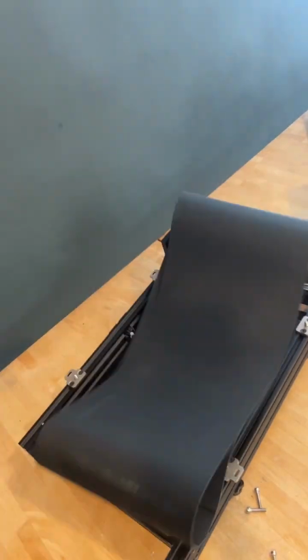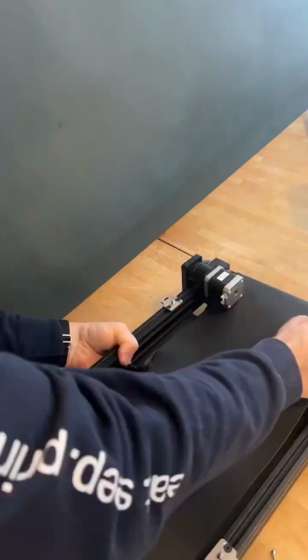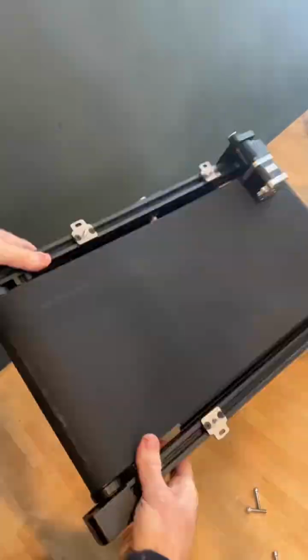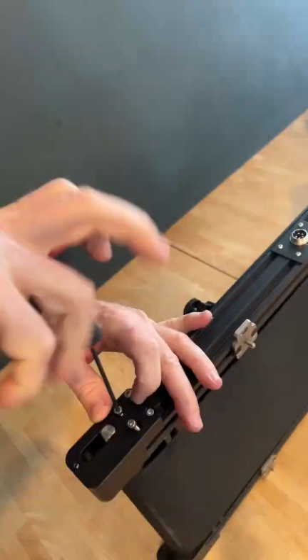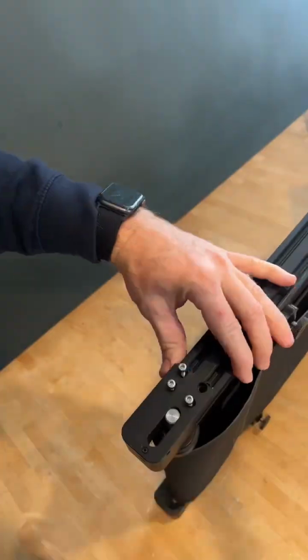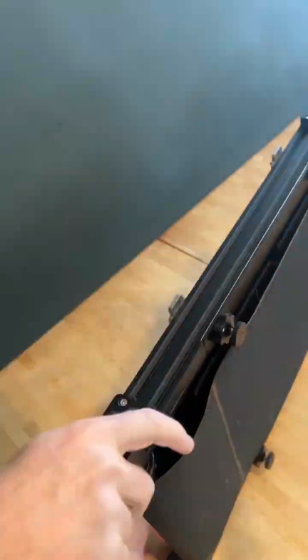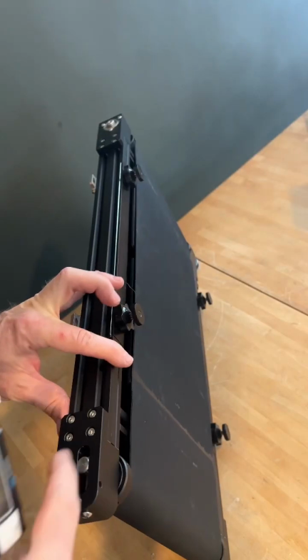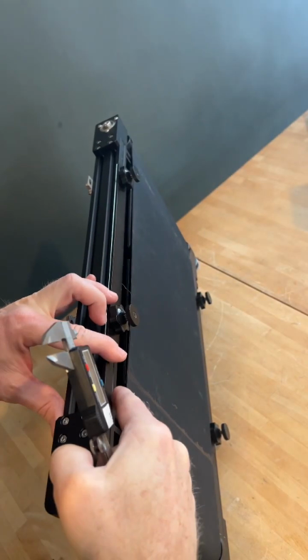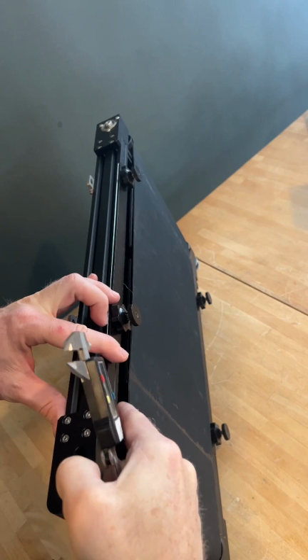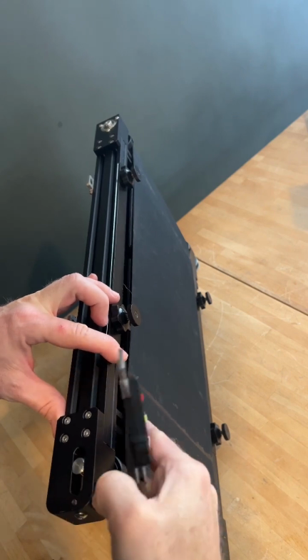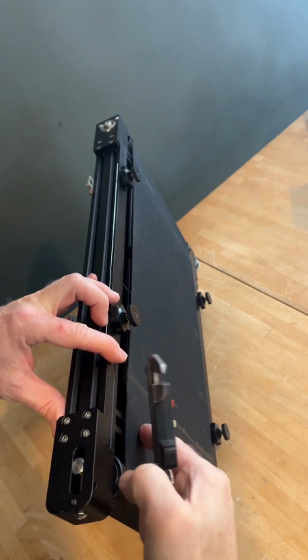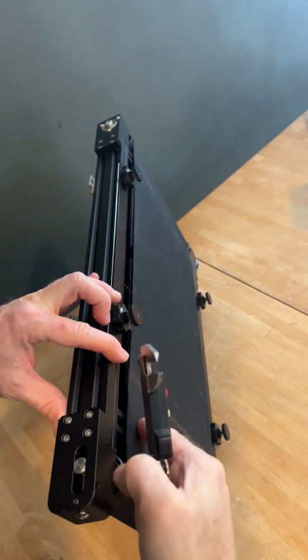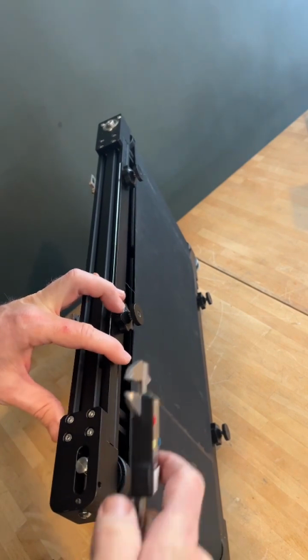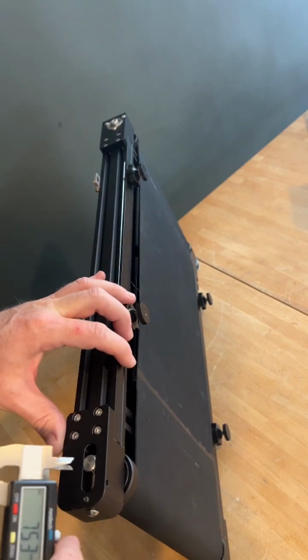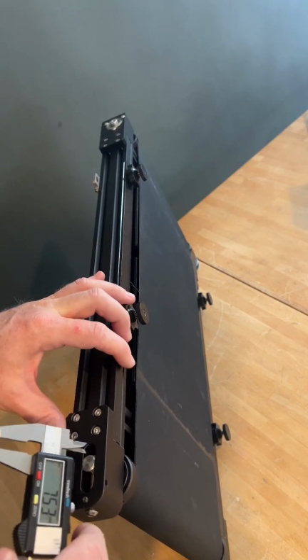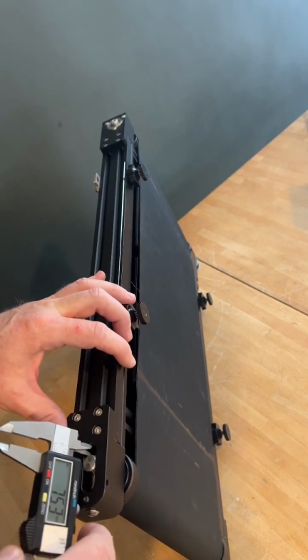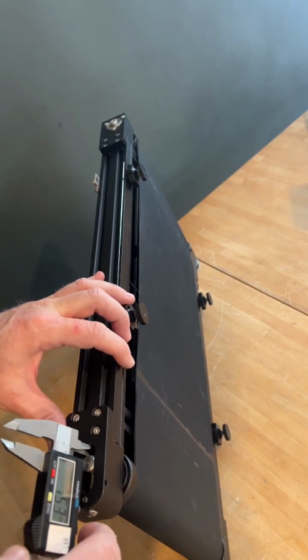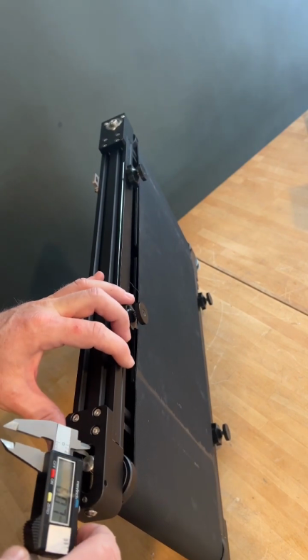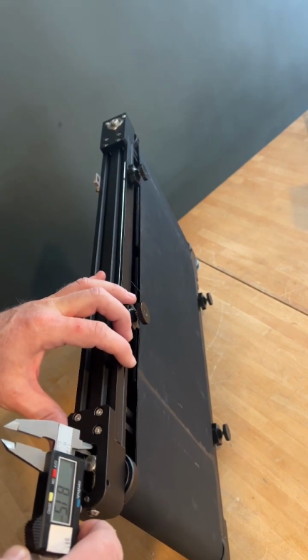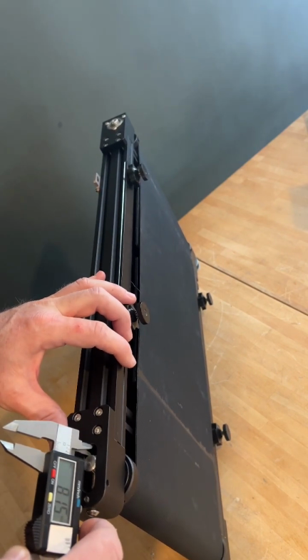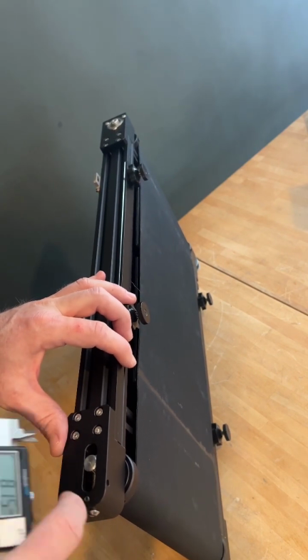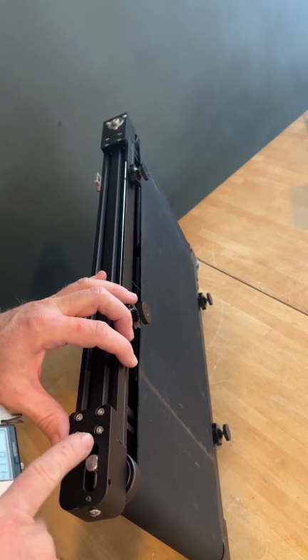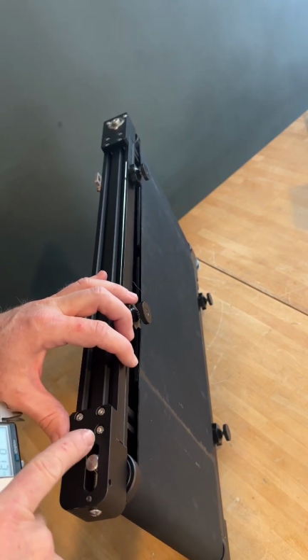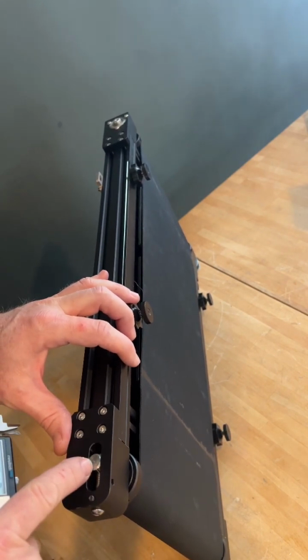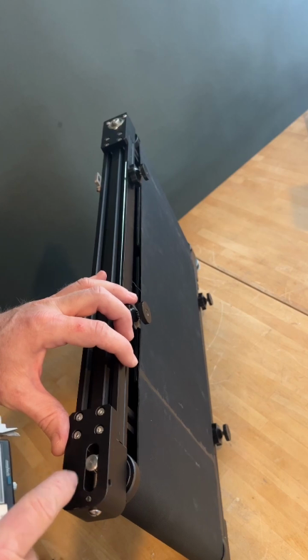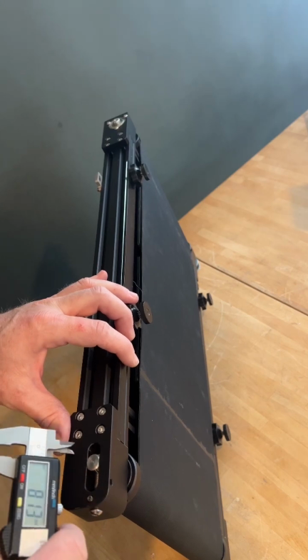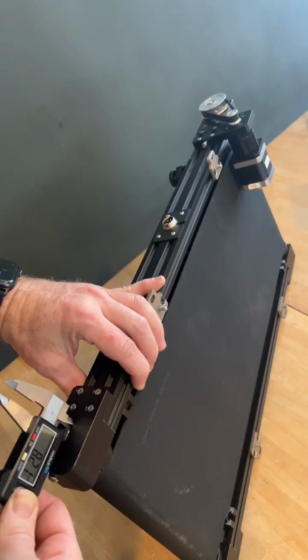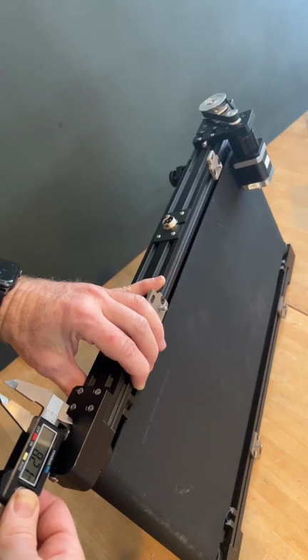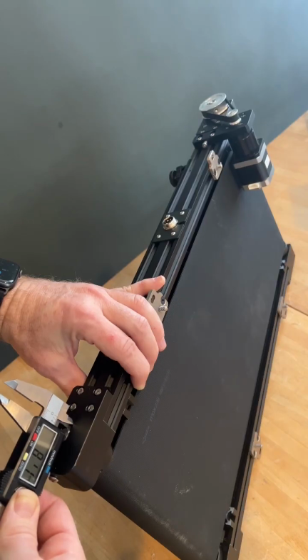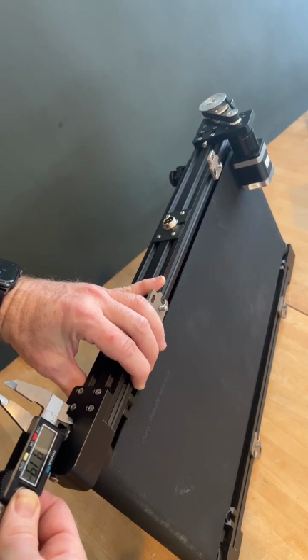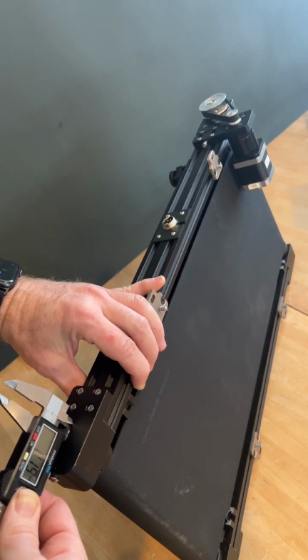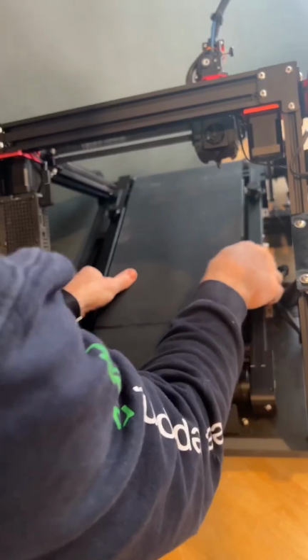New belt, whole thing in reverse. Loosely tension it so you don't see any more bulge in the belt, and then get a measurement of the distance between the rear and the post of the idler and match it on the other side.